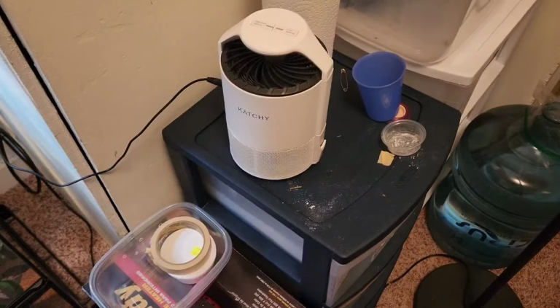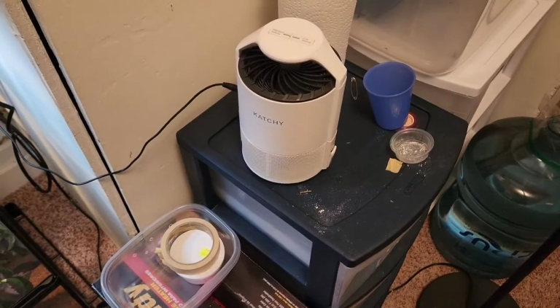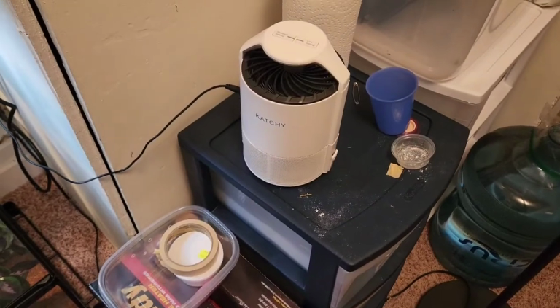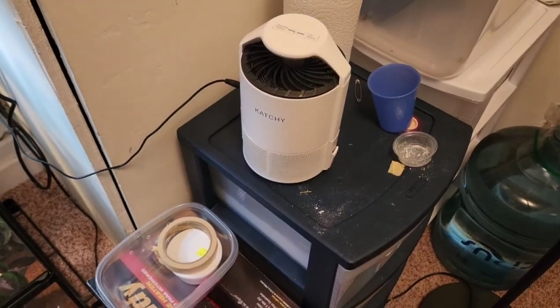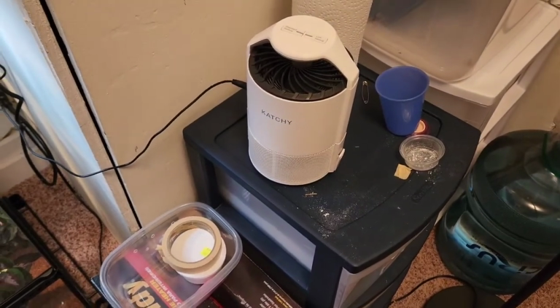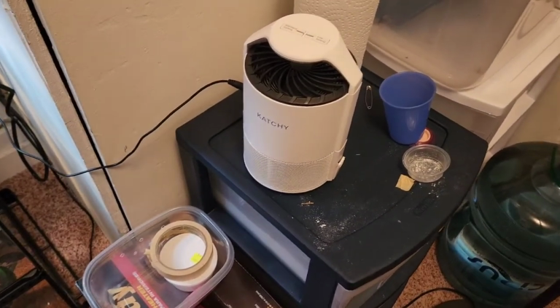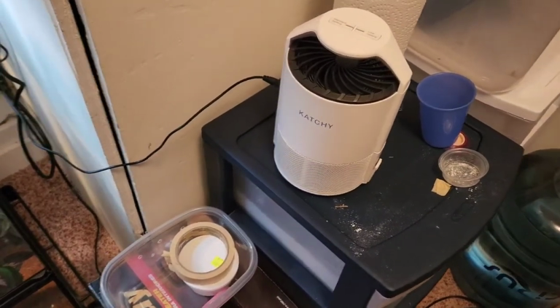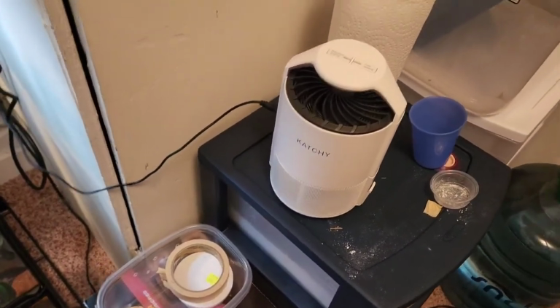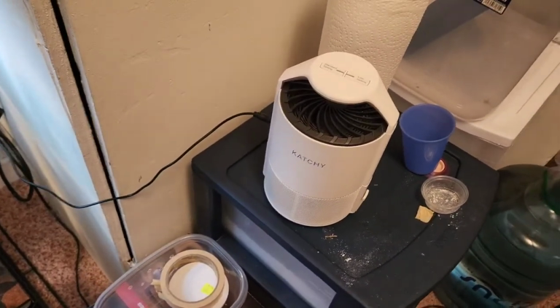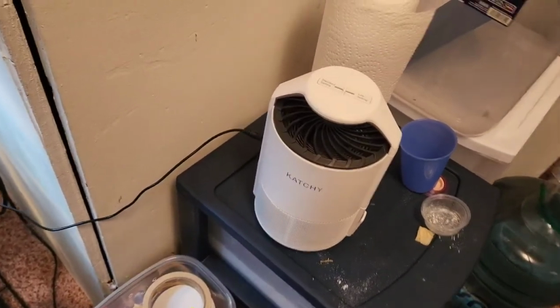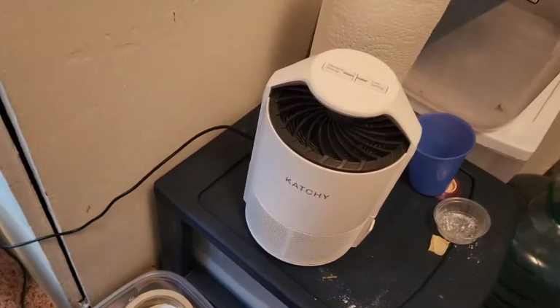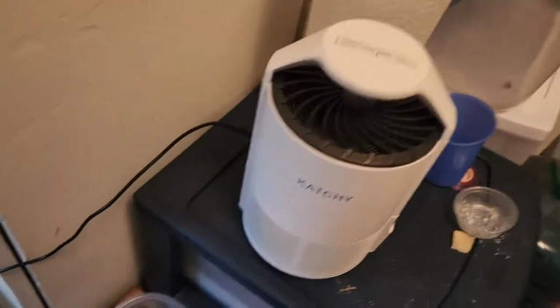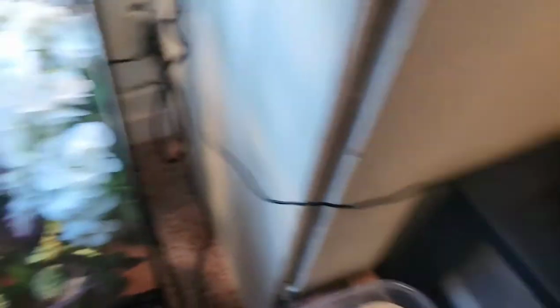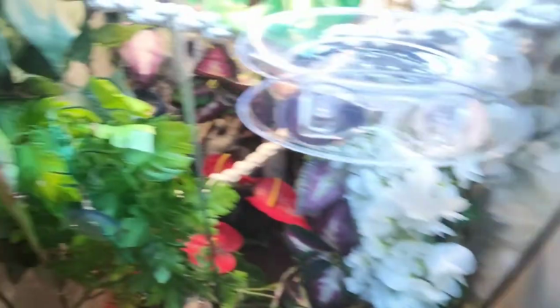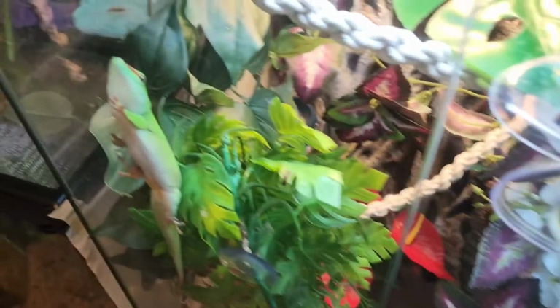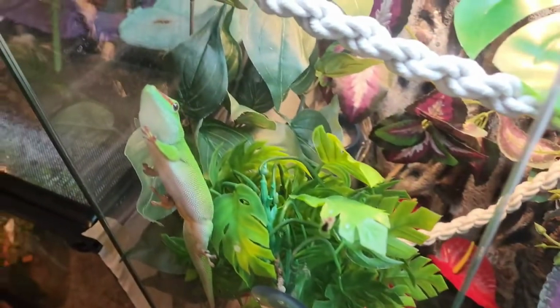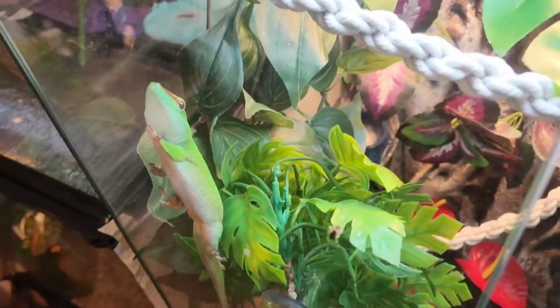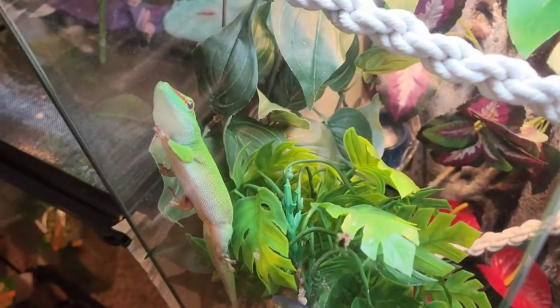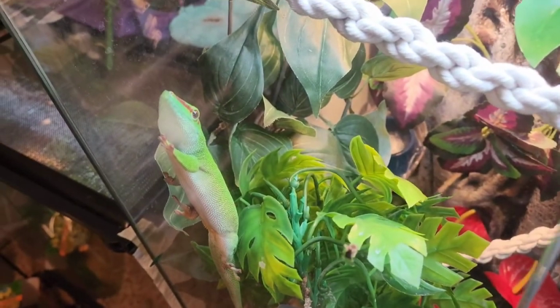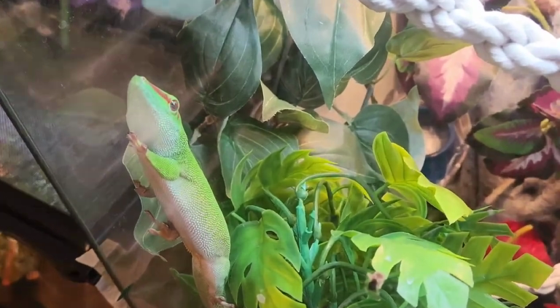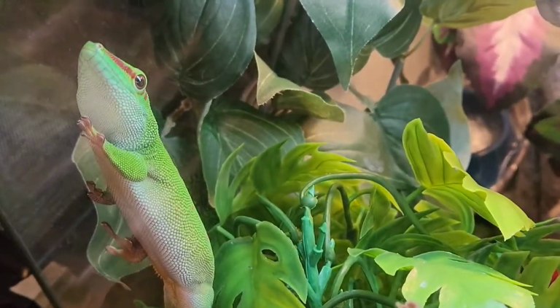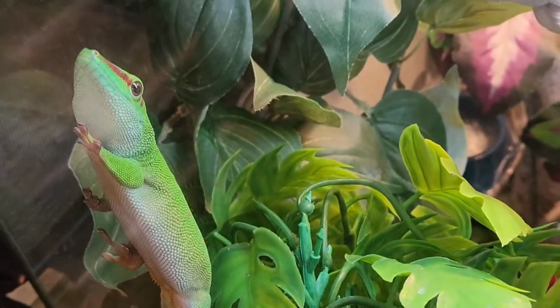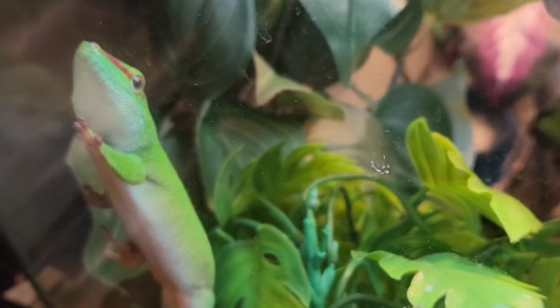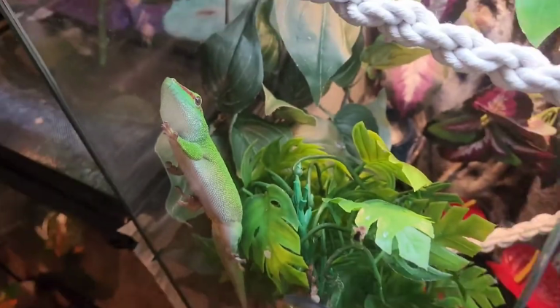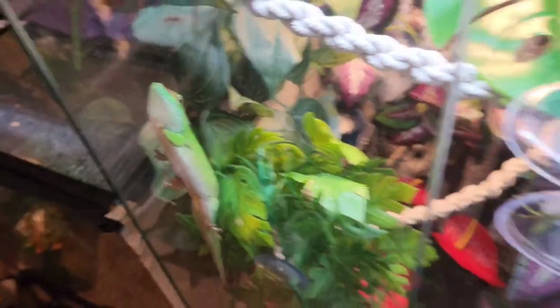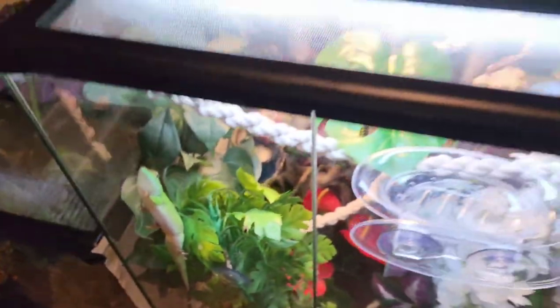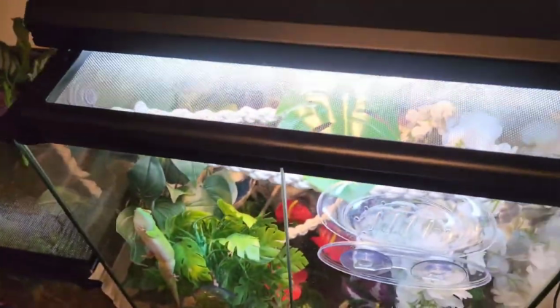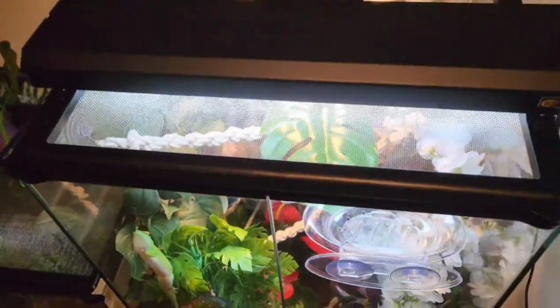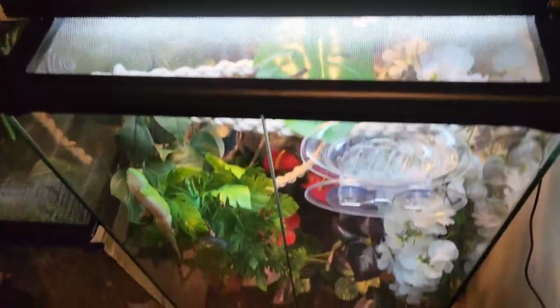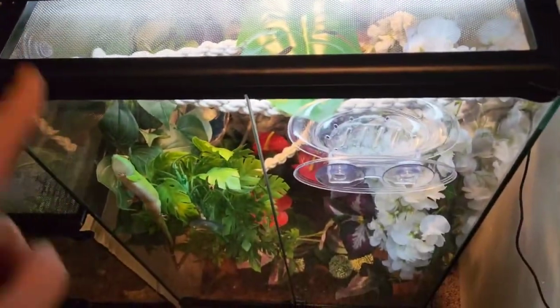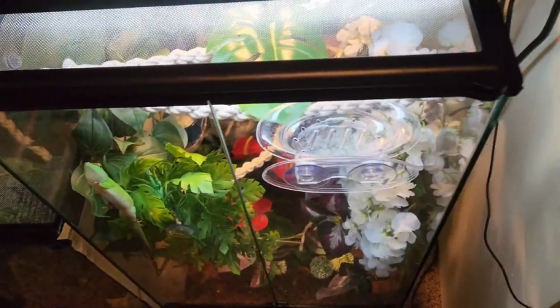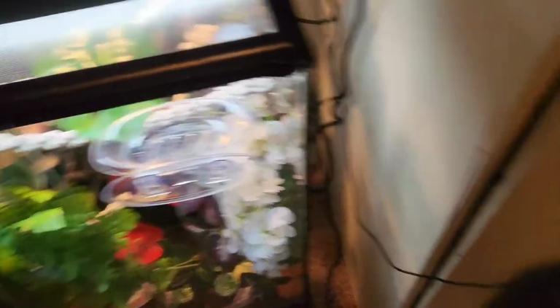Hey guys, it's SRC Reptiles, and today we're going to be doing a little bit of a different video. I'll also show you my giant day gecko Fern just chilling right here on the side of his tank, kind of directly to the side of his UVB.